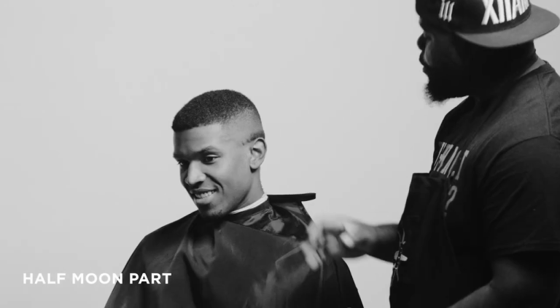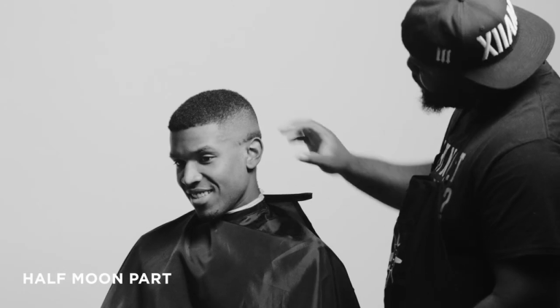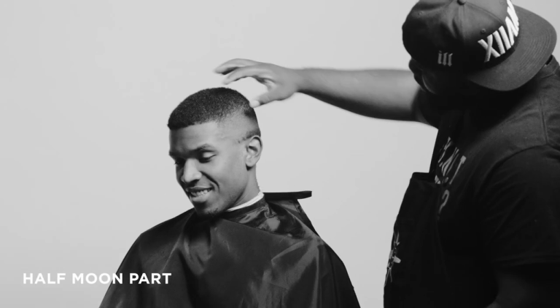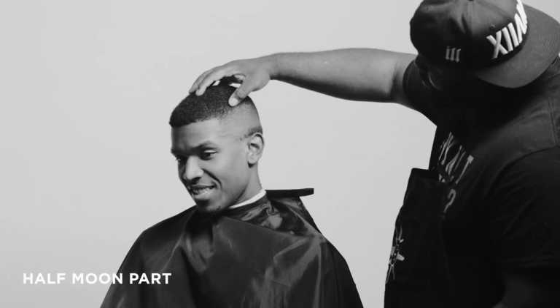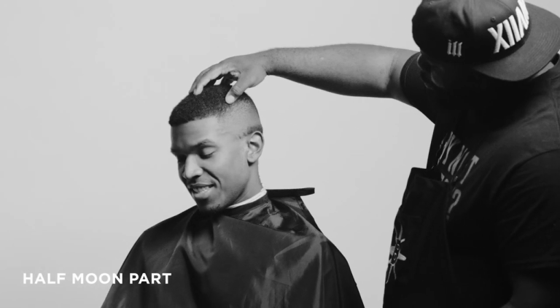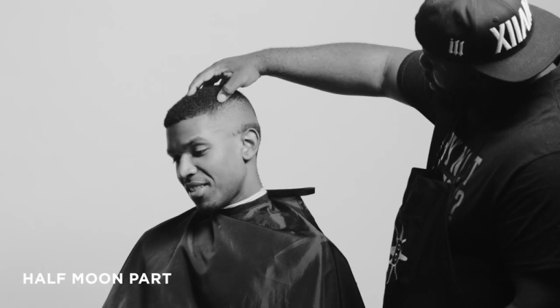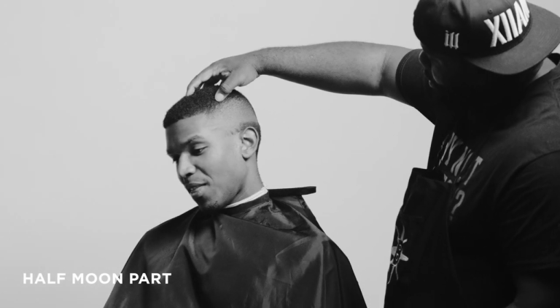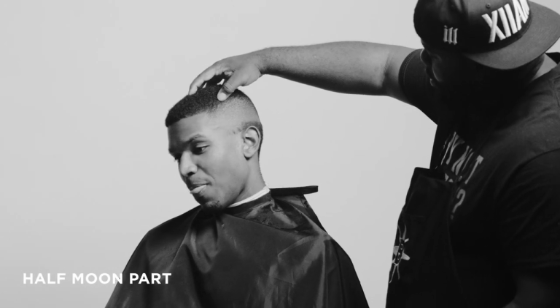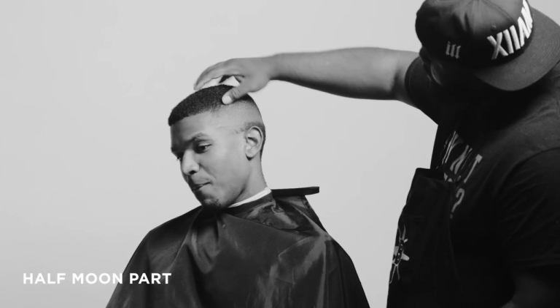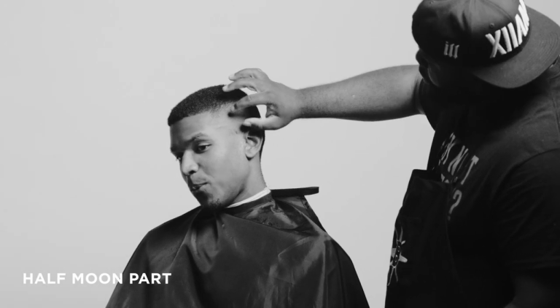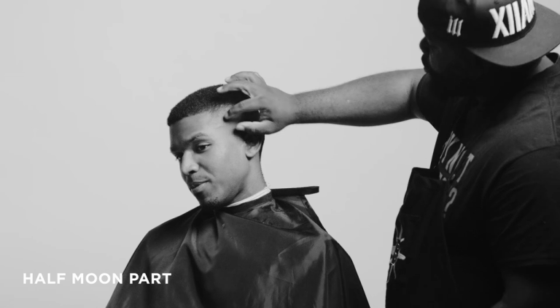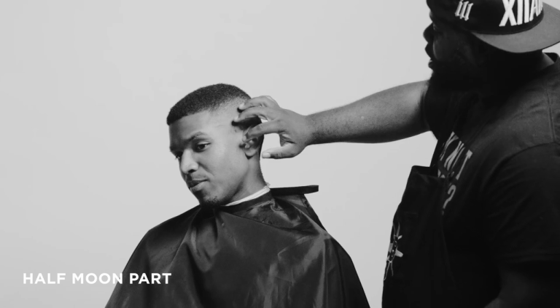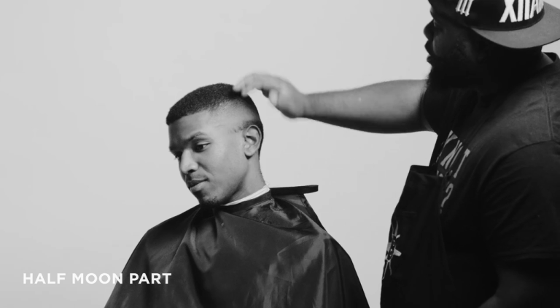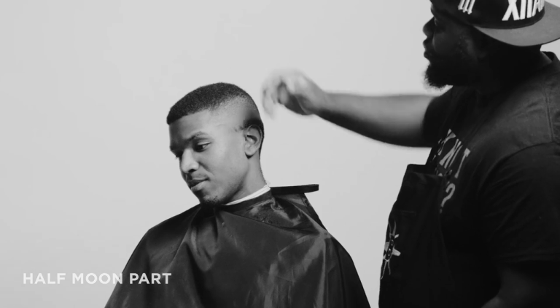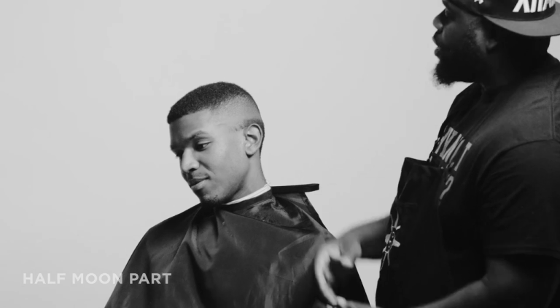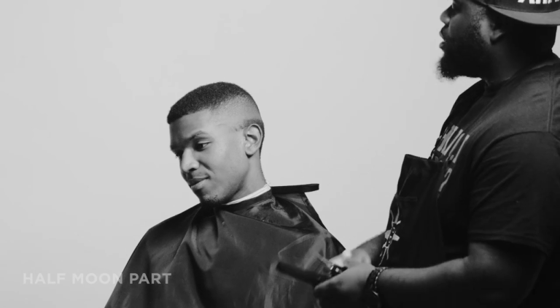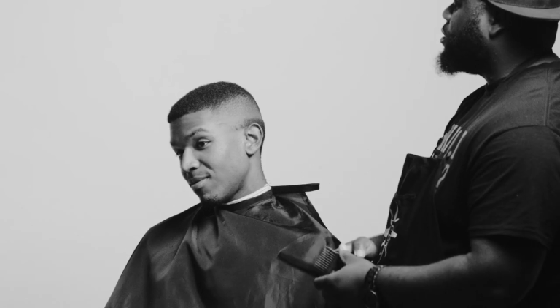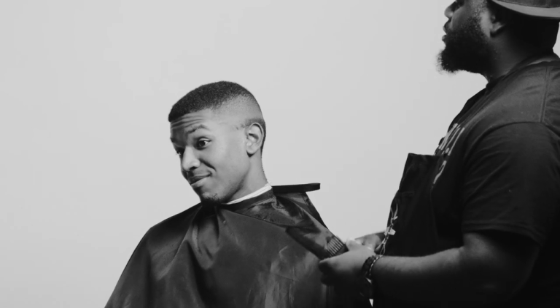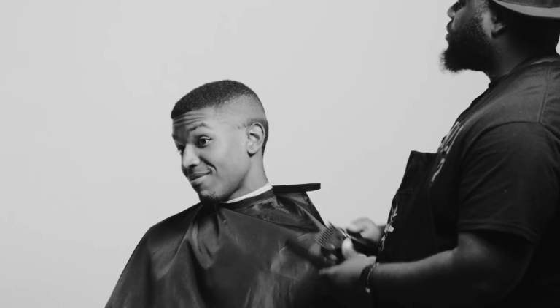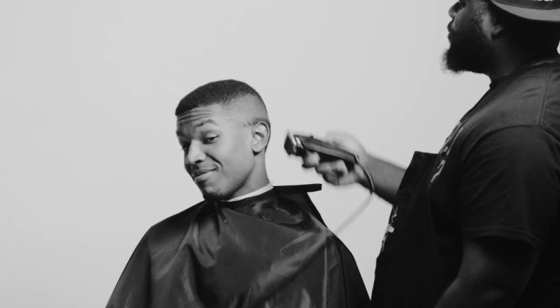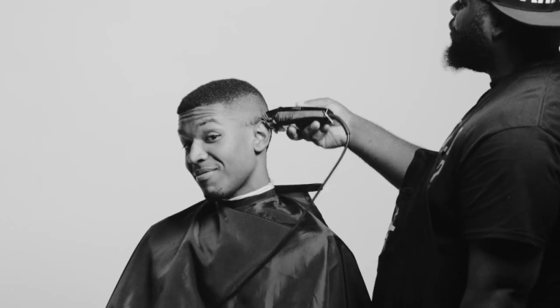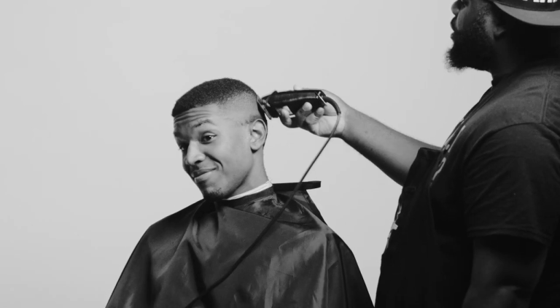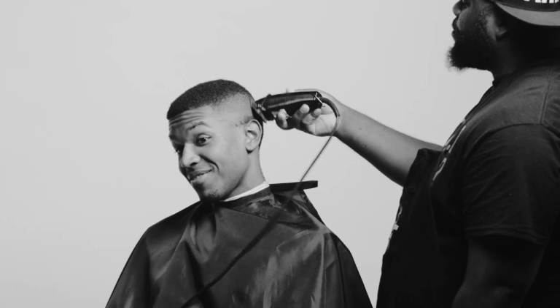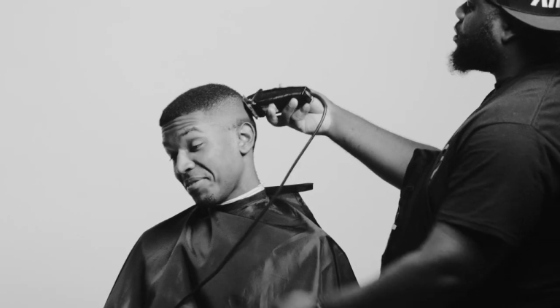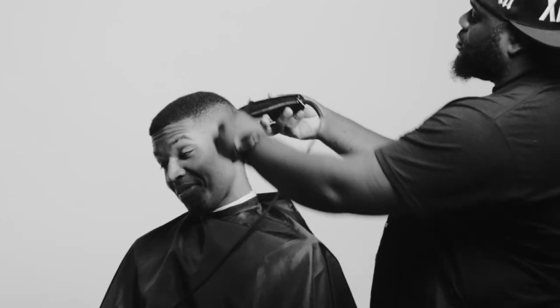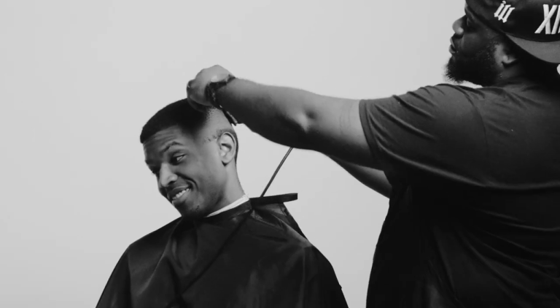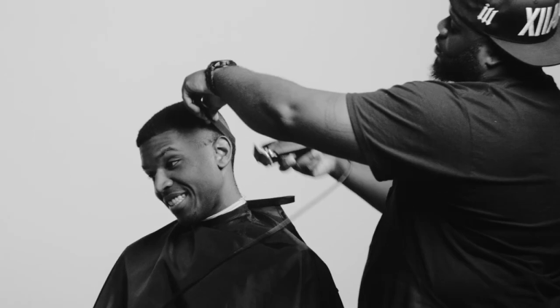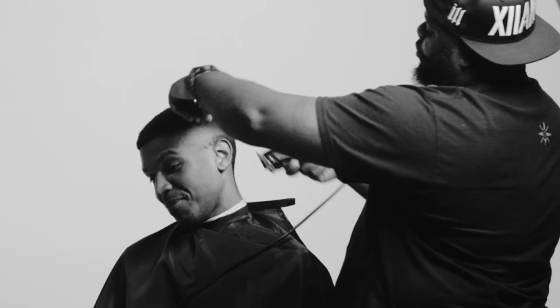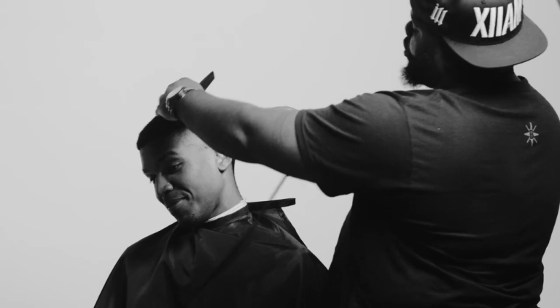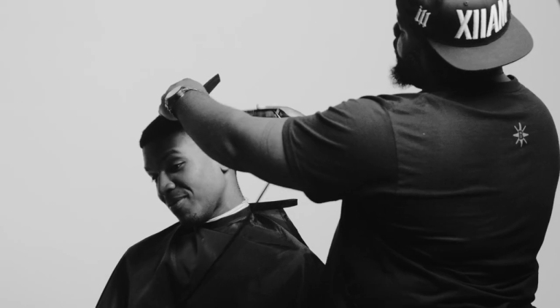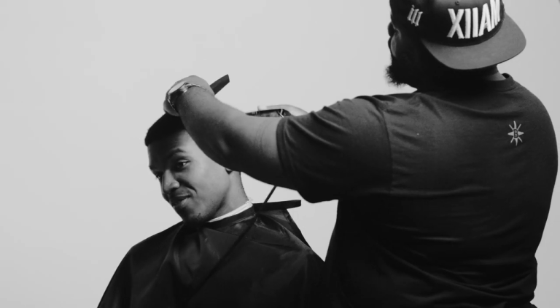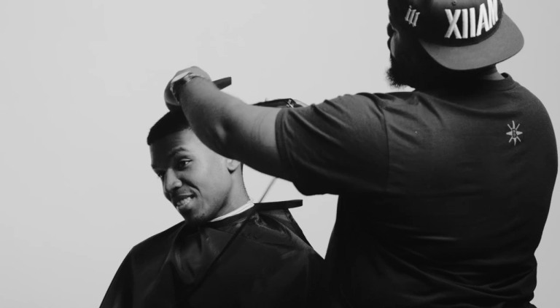A perfect fade, really — there is no beginning and there's no end. It's kind of an infinity type of look. That's when you know you have a perfect fade.